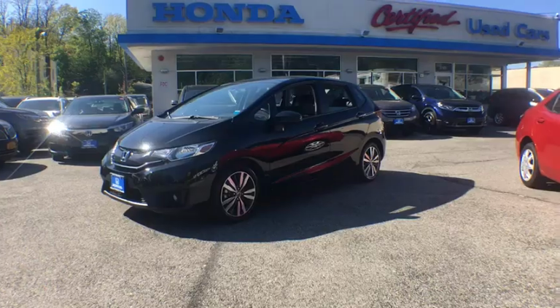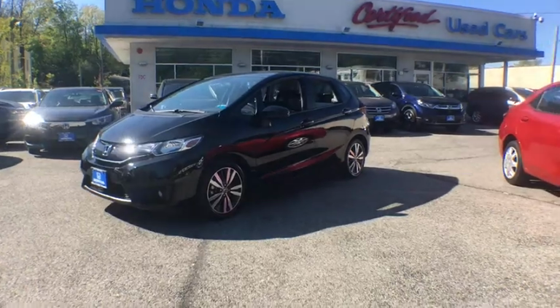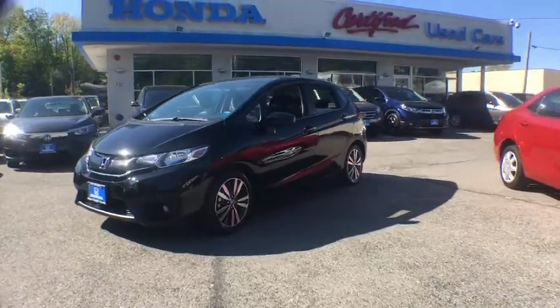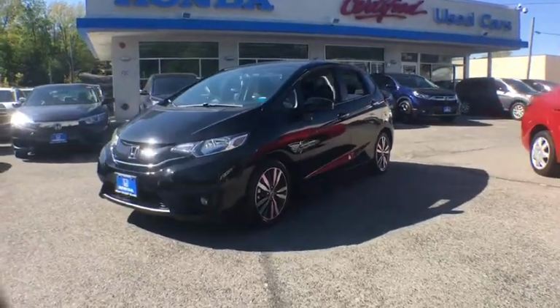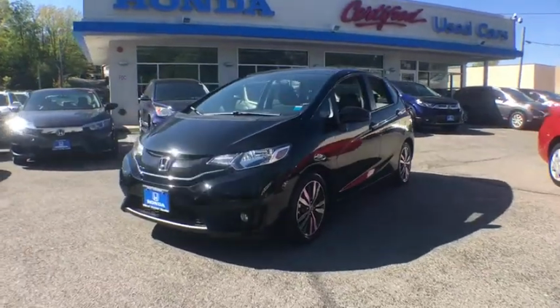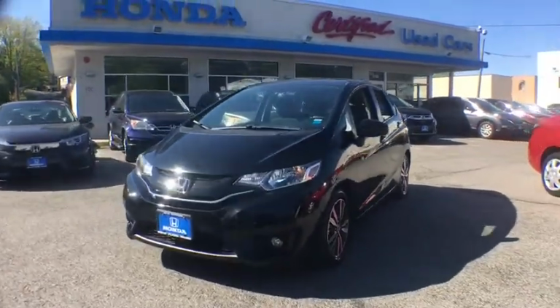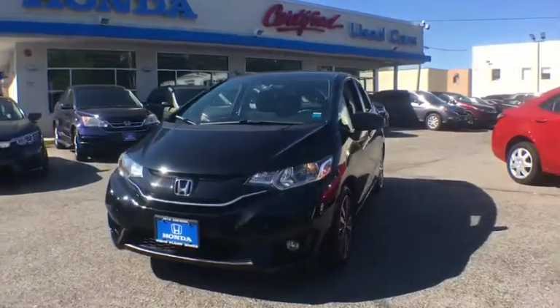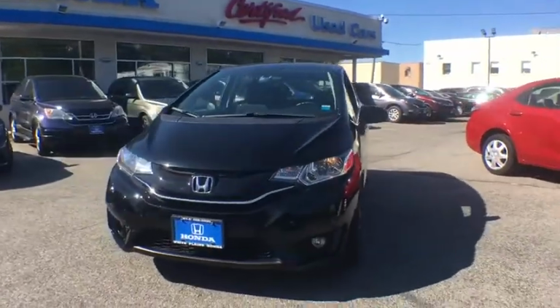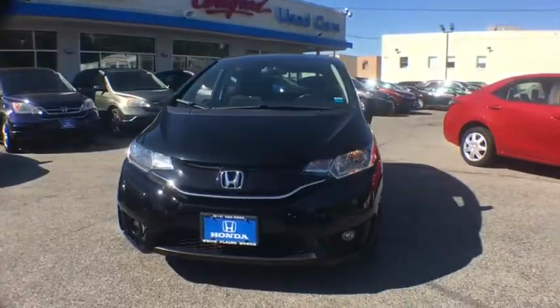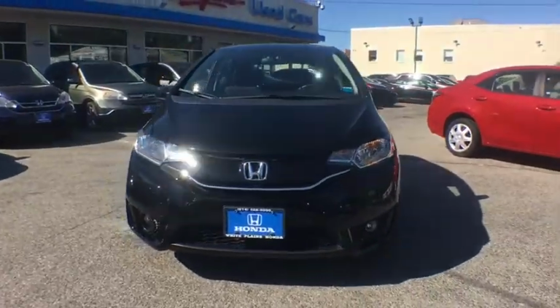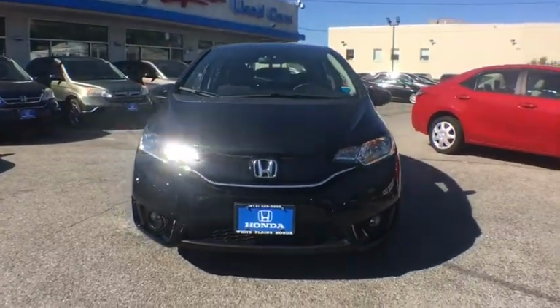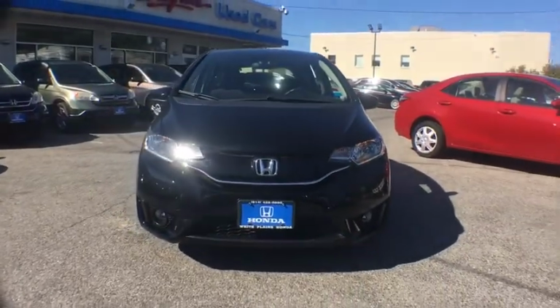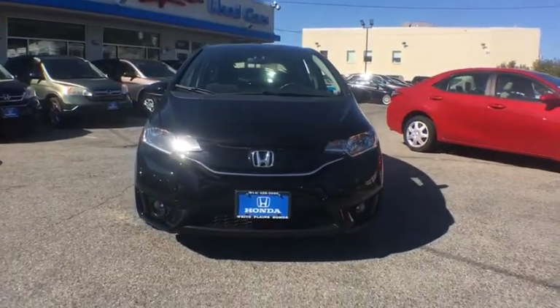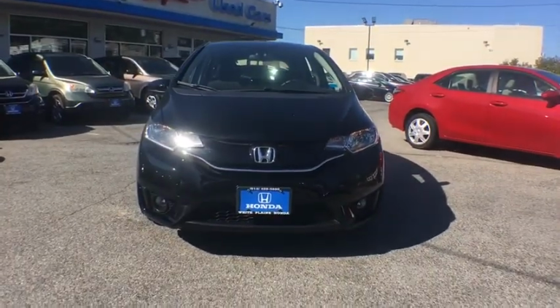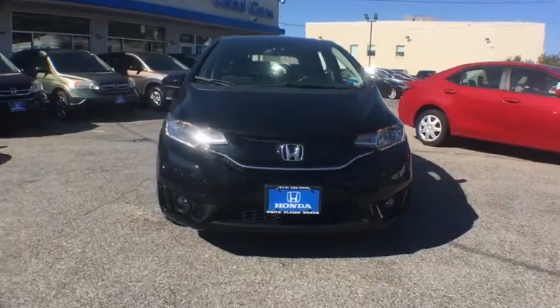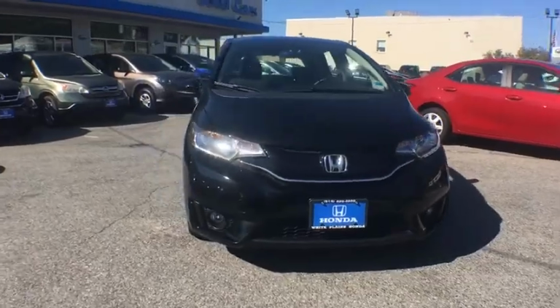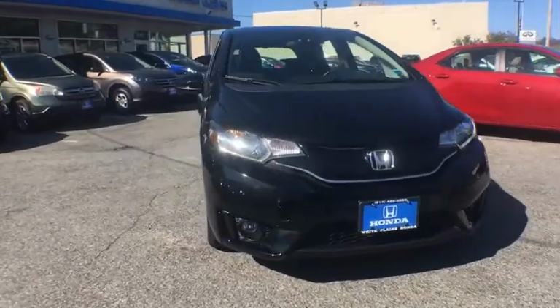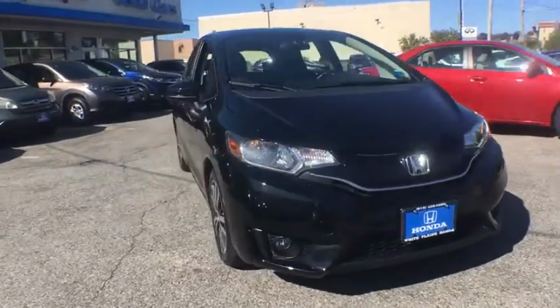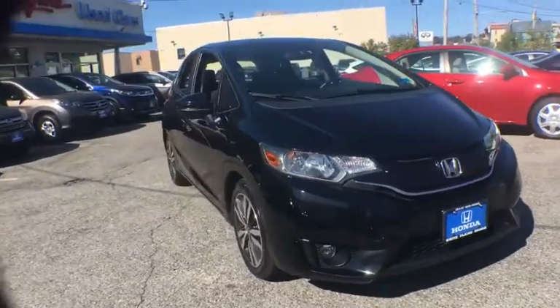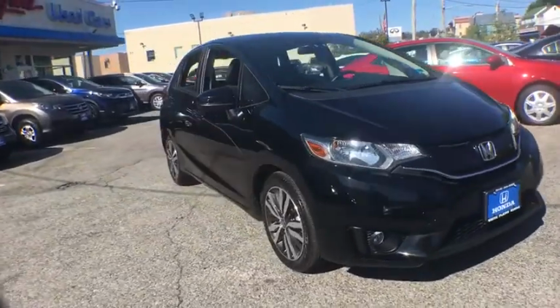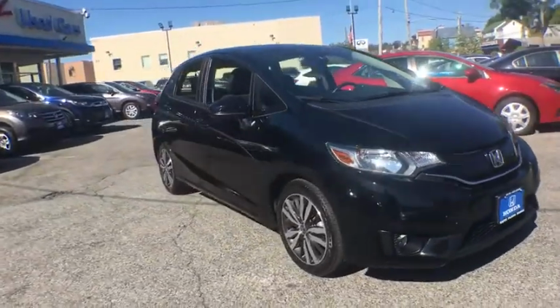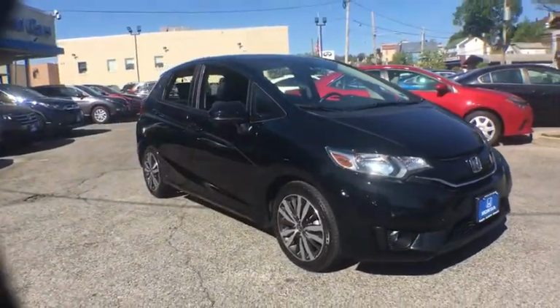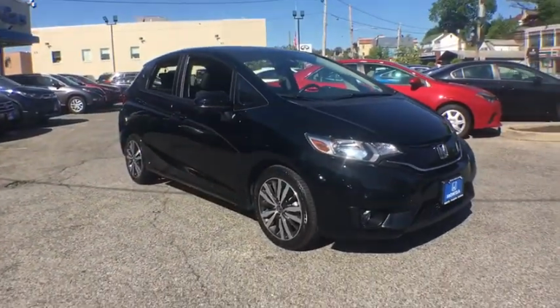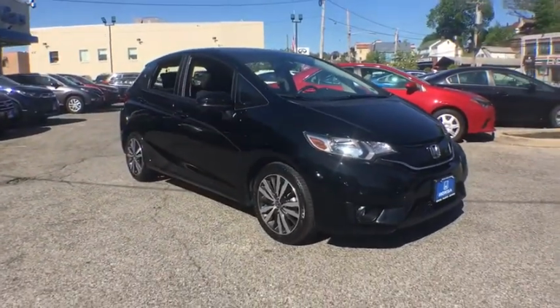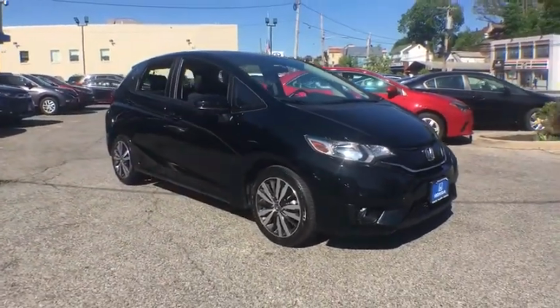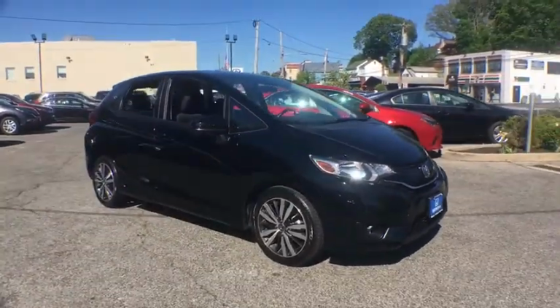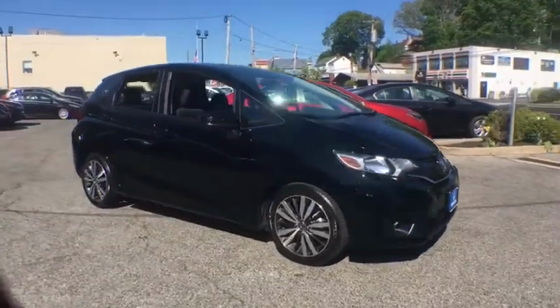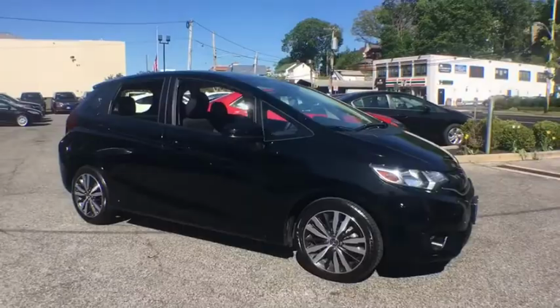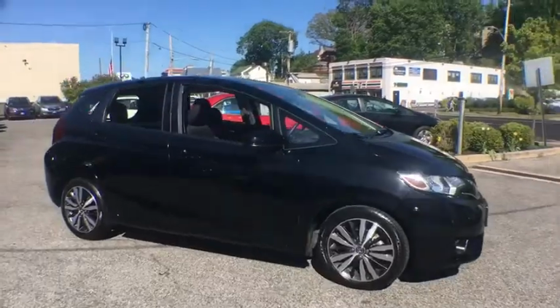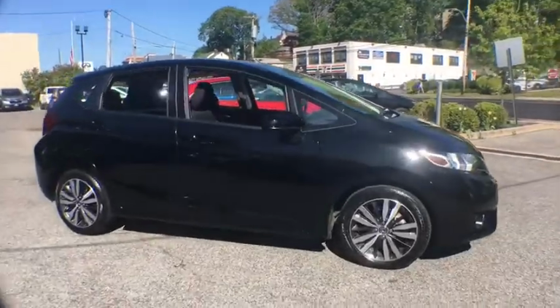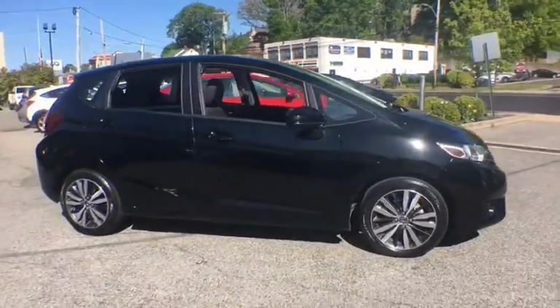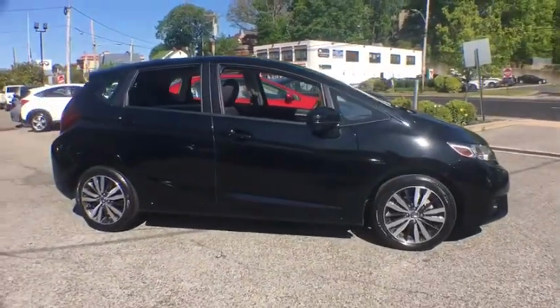Looking for the right vehicle? Check out the 2016 Honda Fit. The Fit was engineered to be useful, efficient, and reliable, but its most important attribute is its innate charm and coolness.